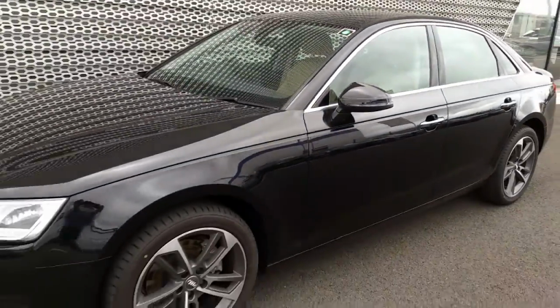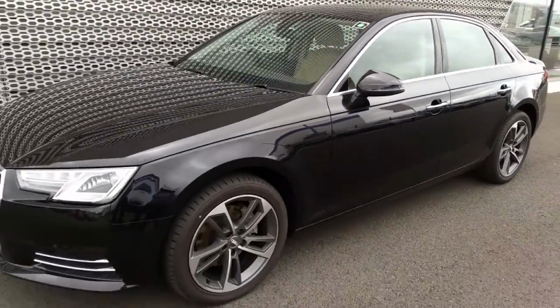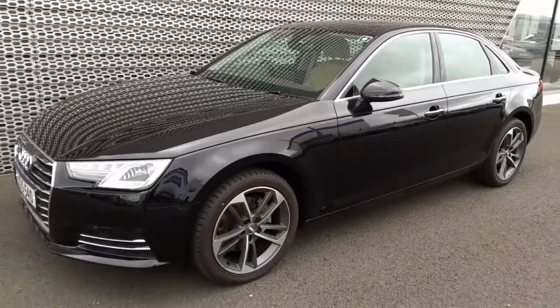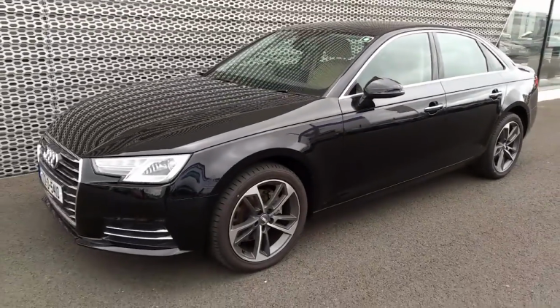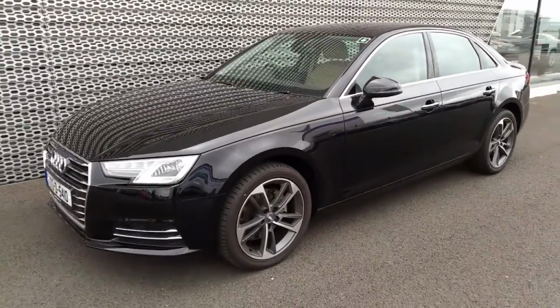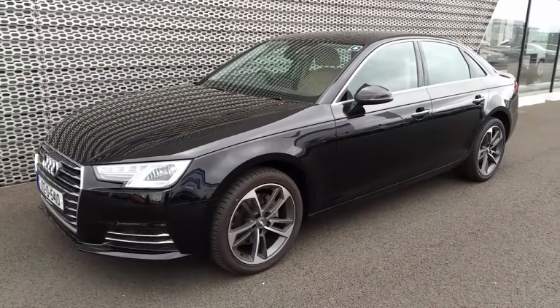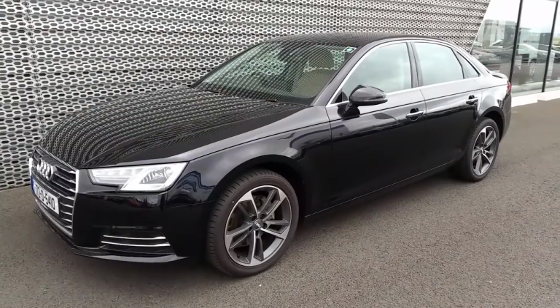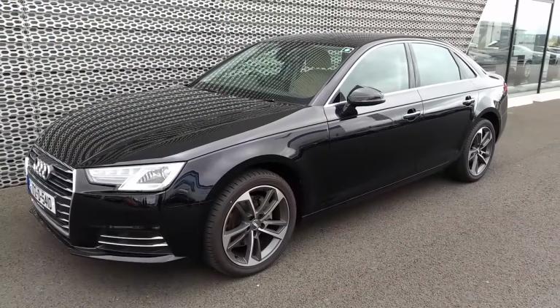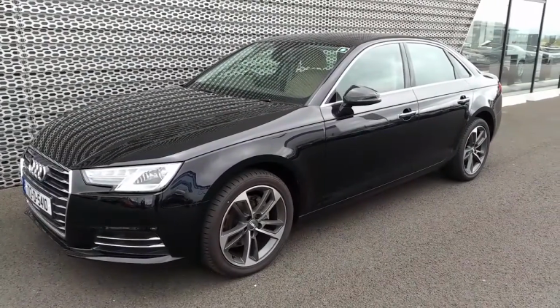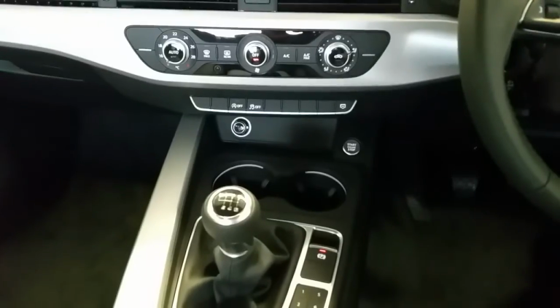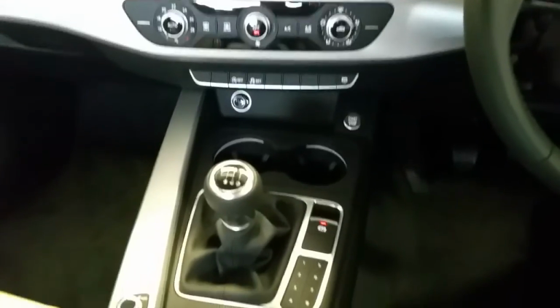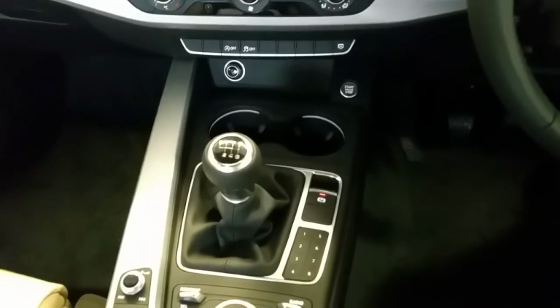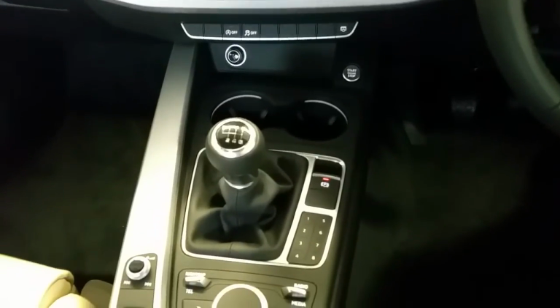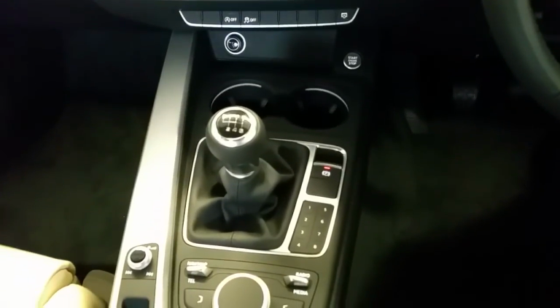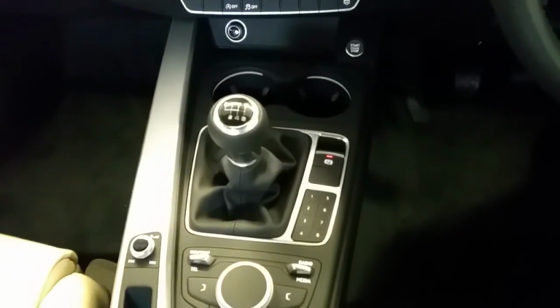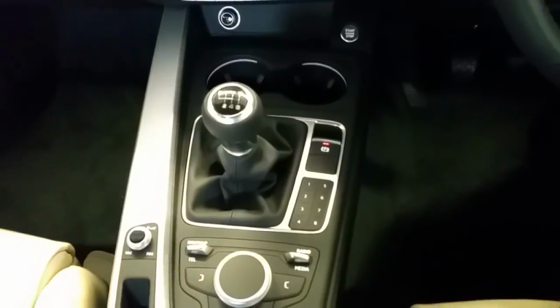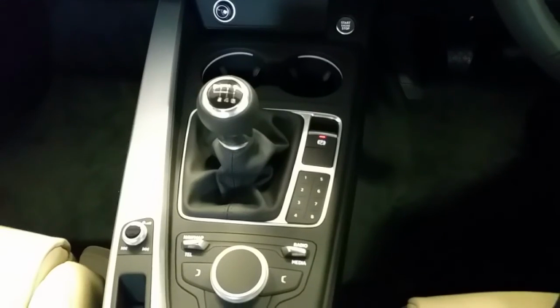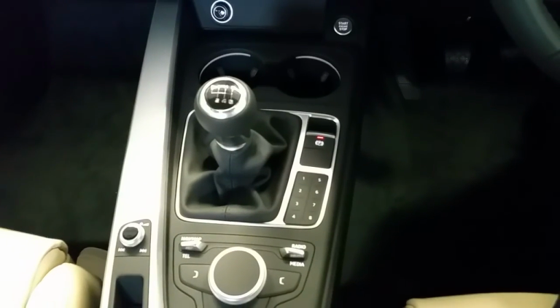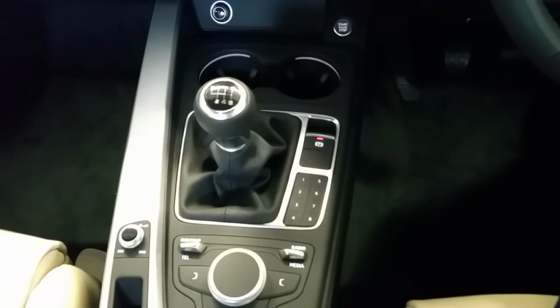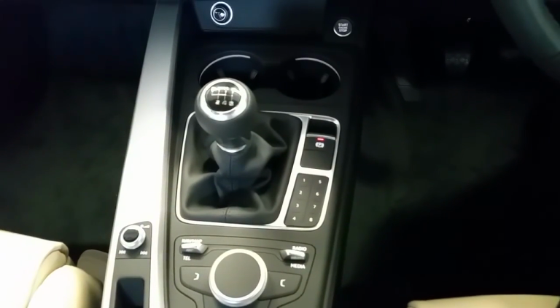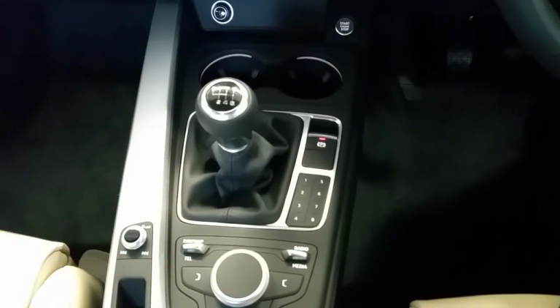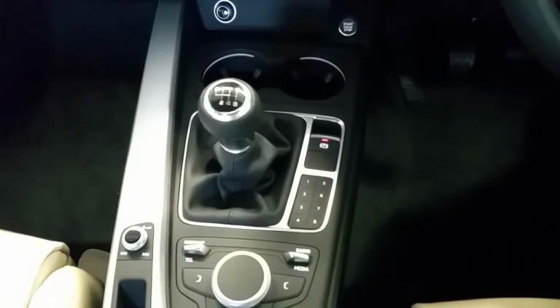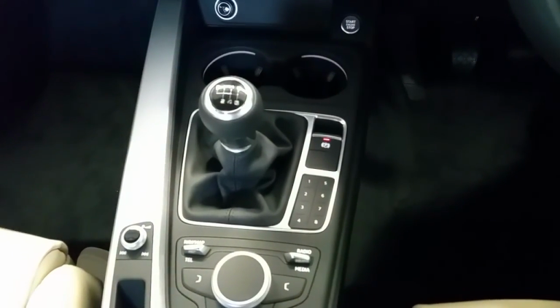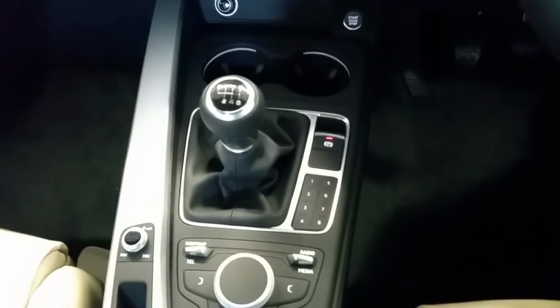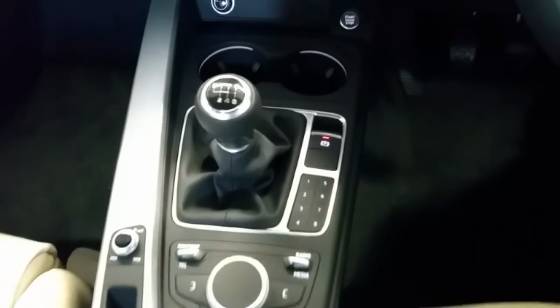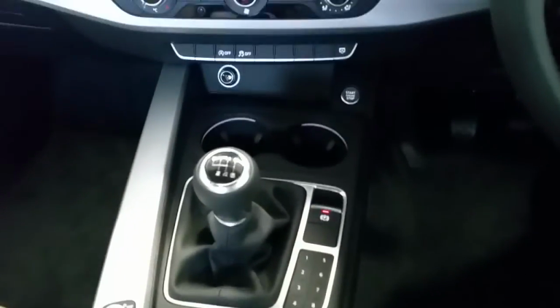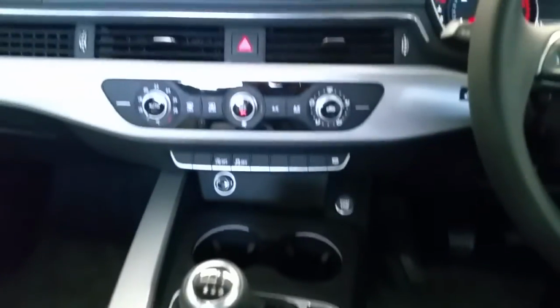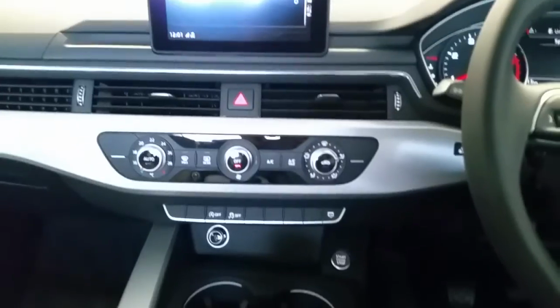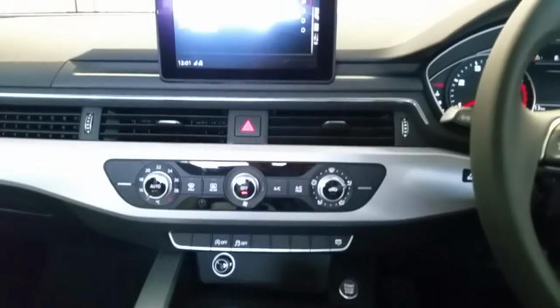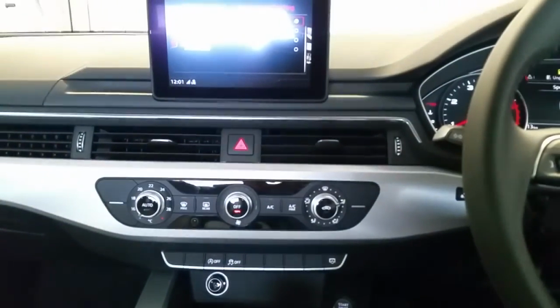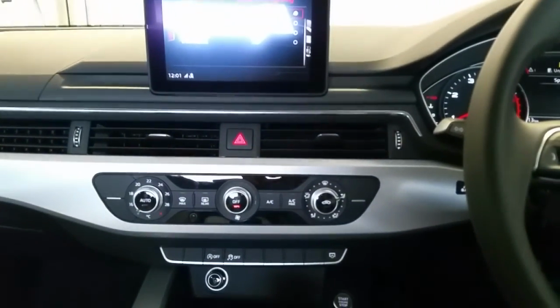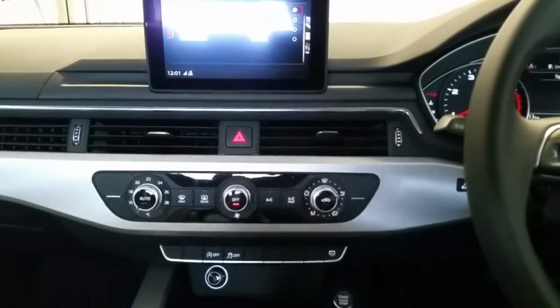Taking a look at the interior of this A4, I'll show you some additional features this car comes with. As you can see, it's a six speed manual, and if I show you the display screen here...